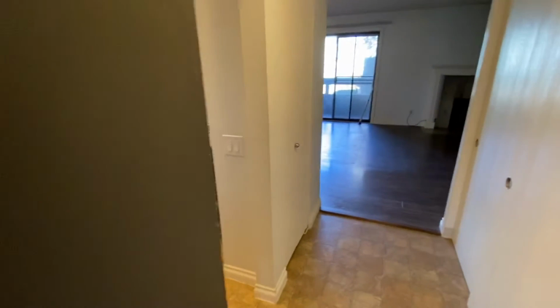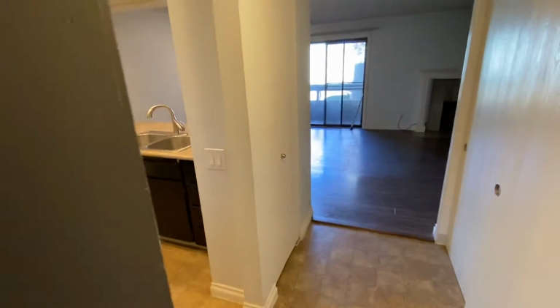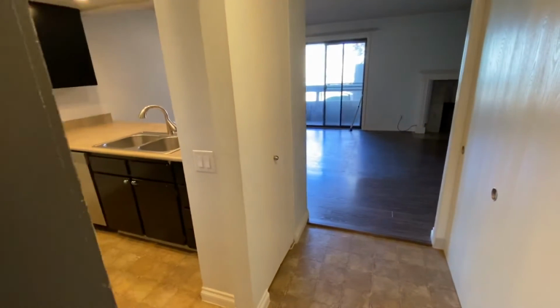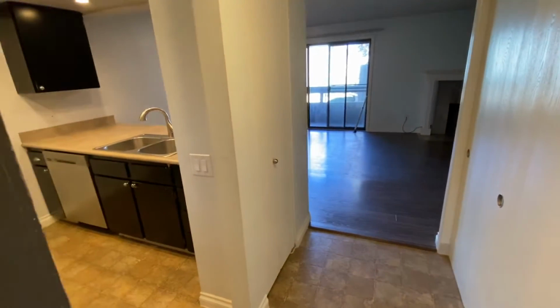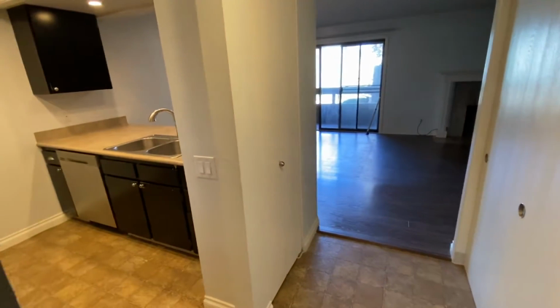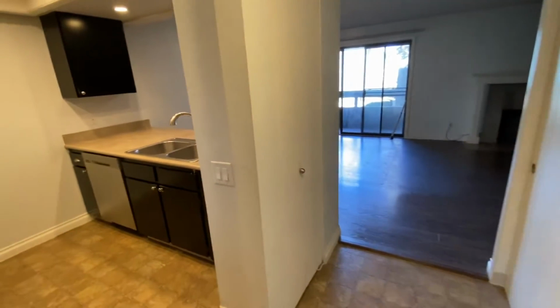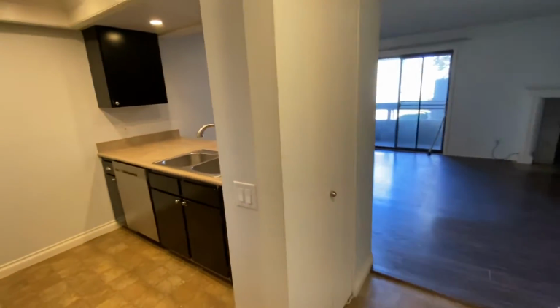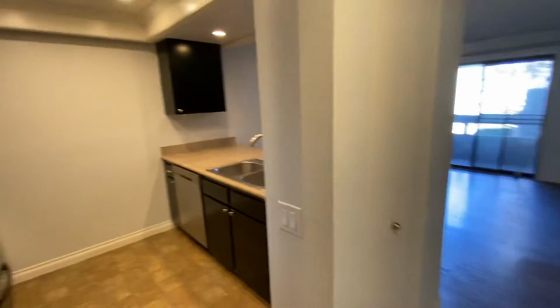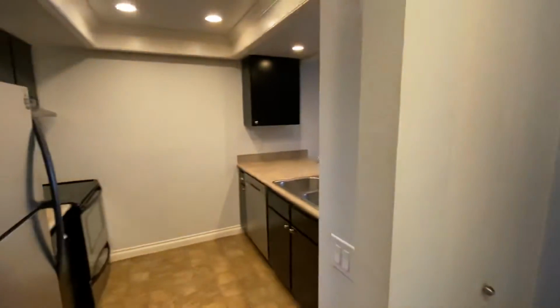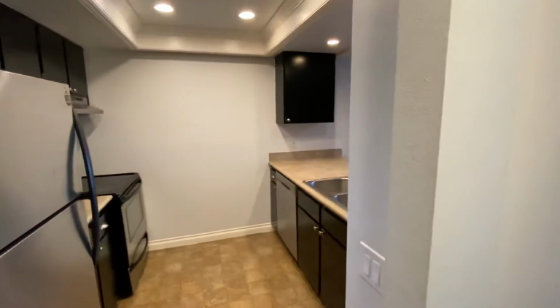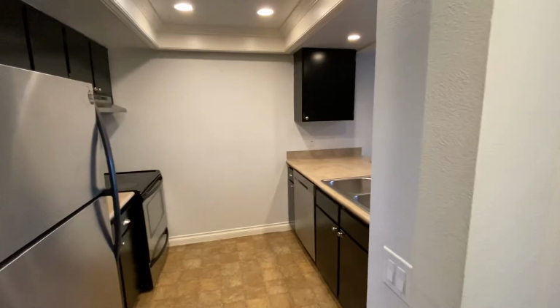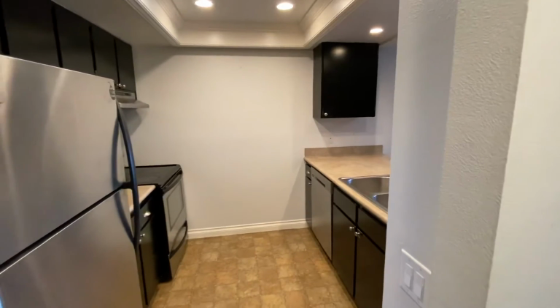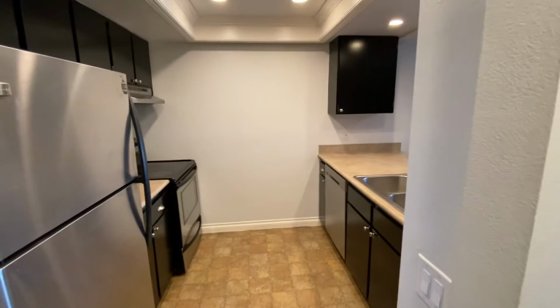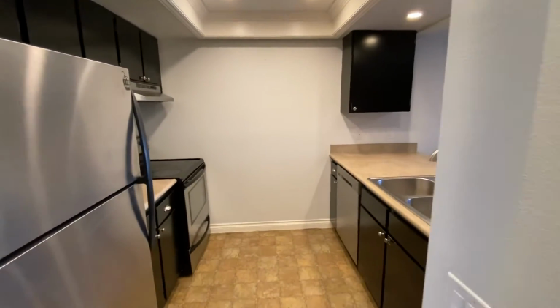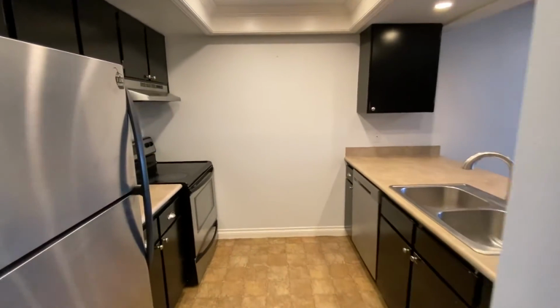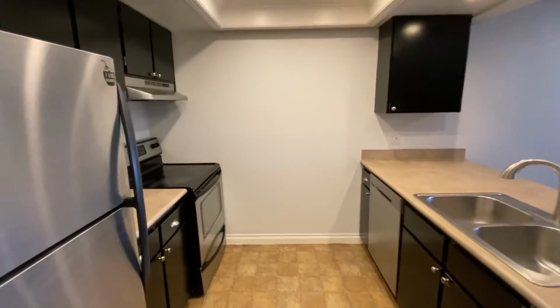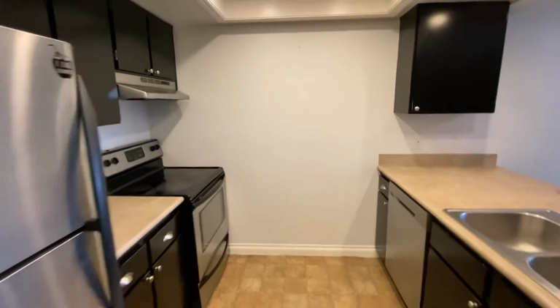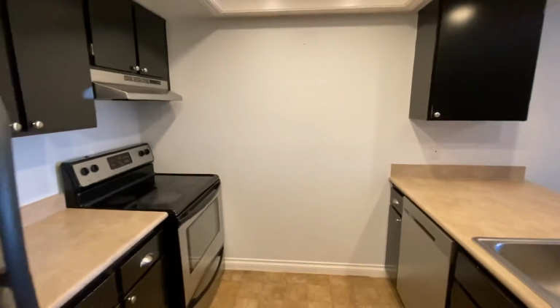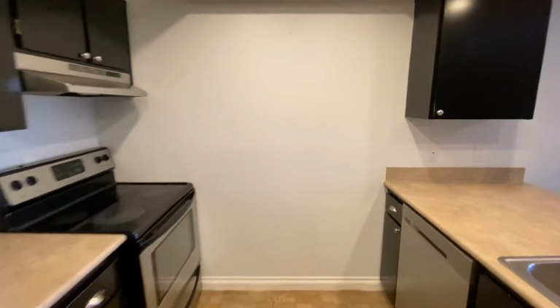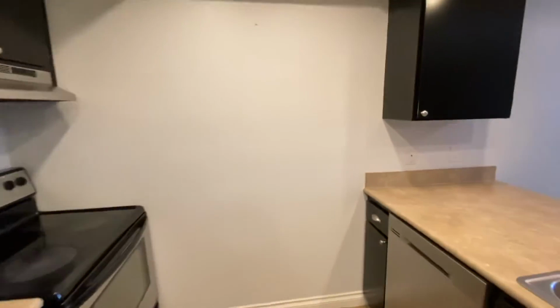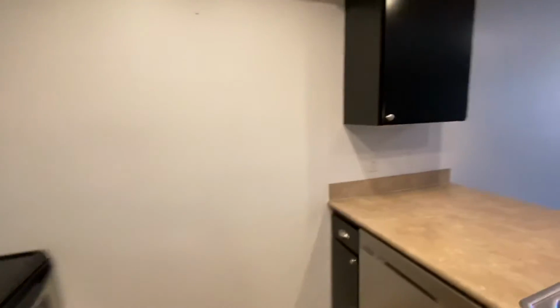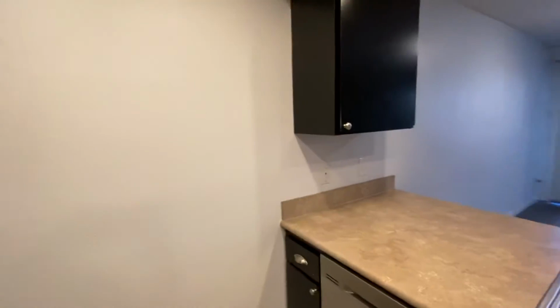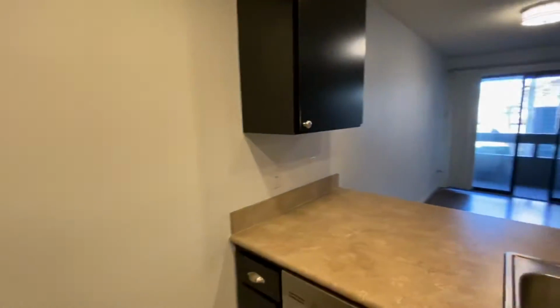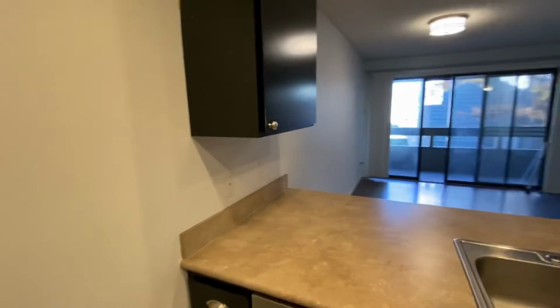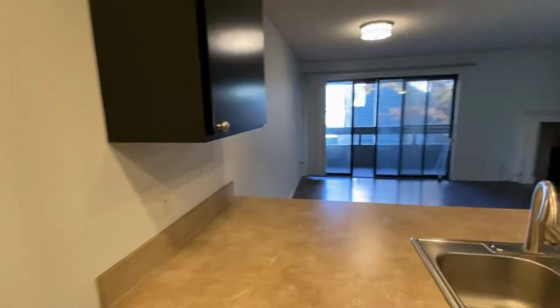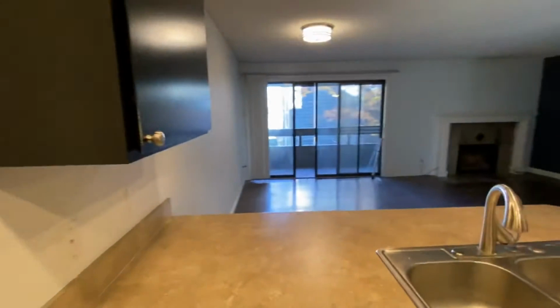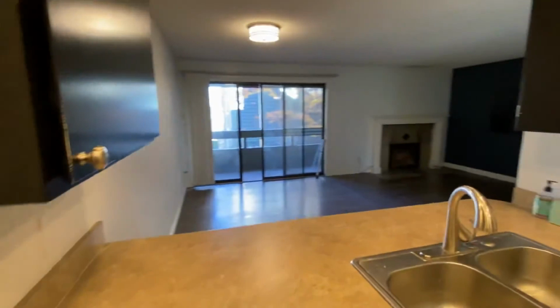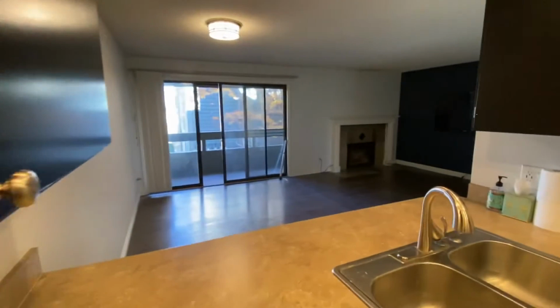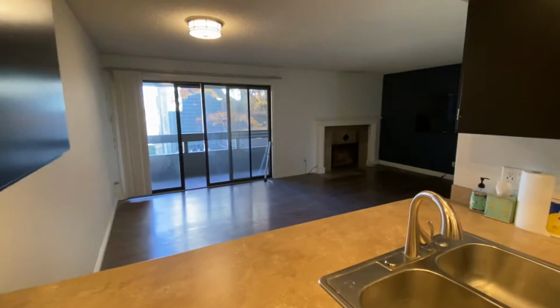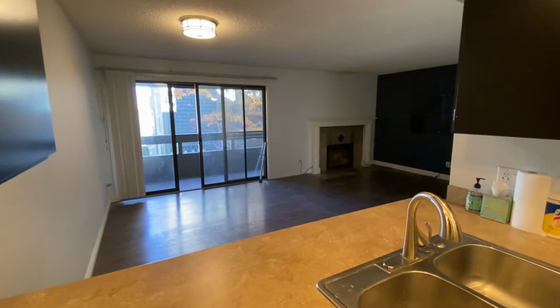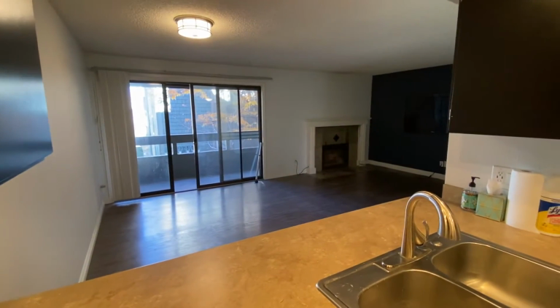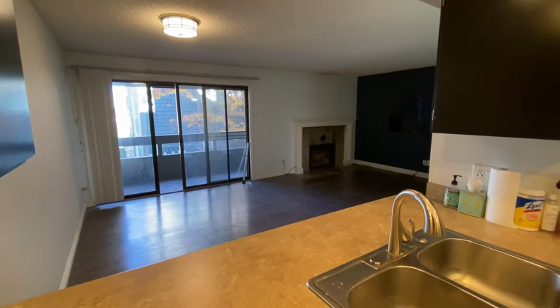Upon entry, we've got closets to the right and the kitchen to the left. This condo comes with stainless appliances and countertops, and the kitchen is open to the living and dining room area.